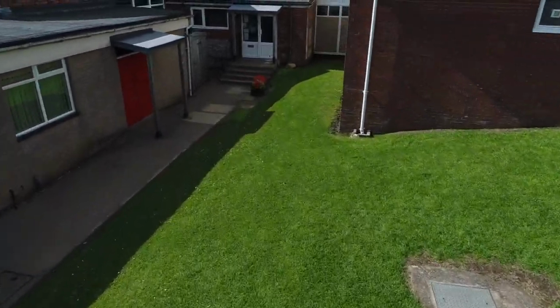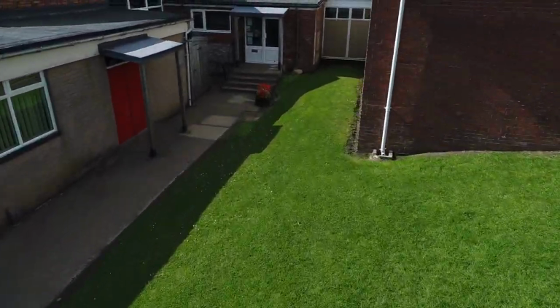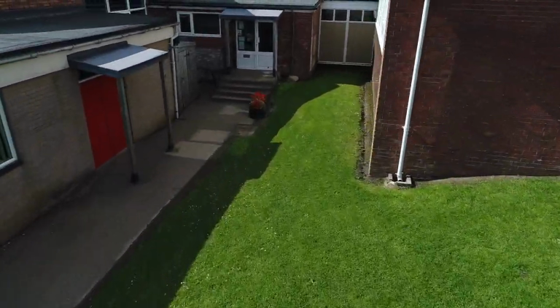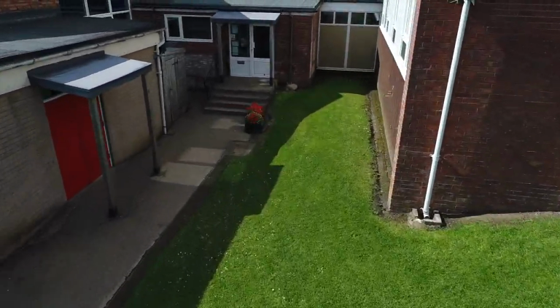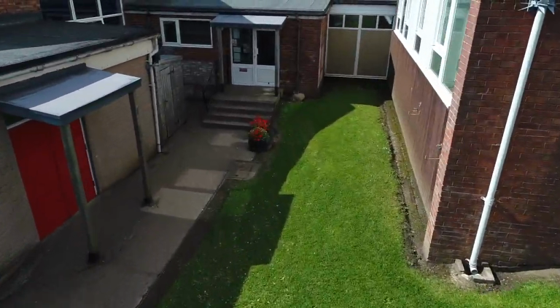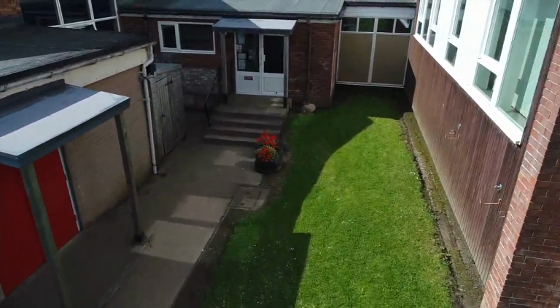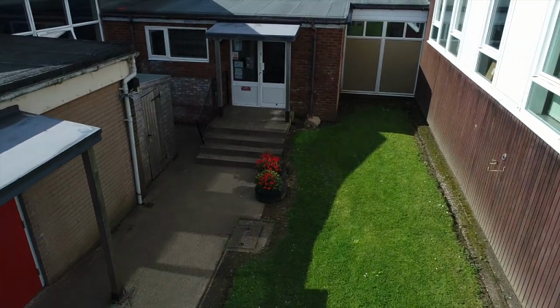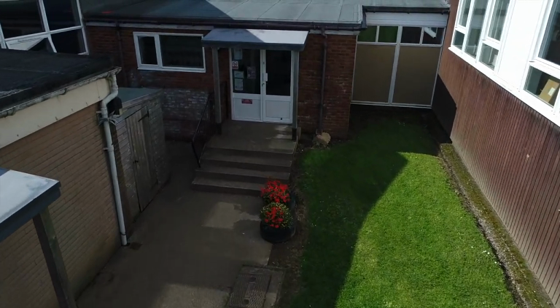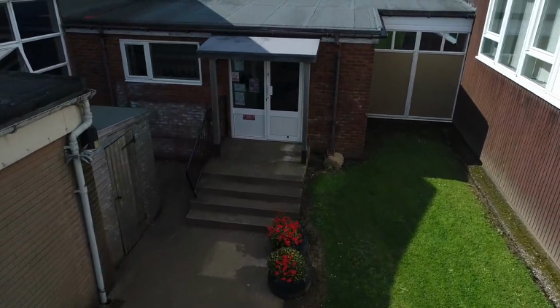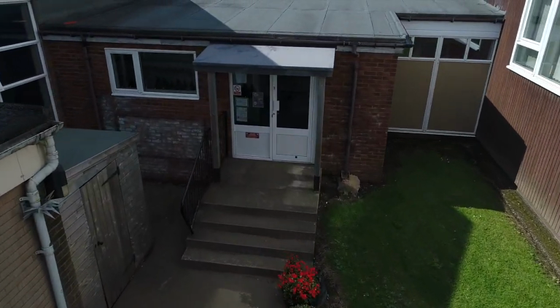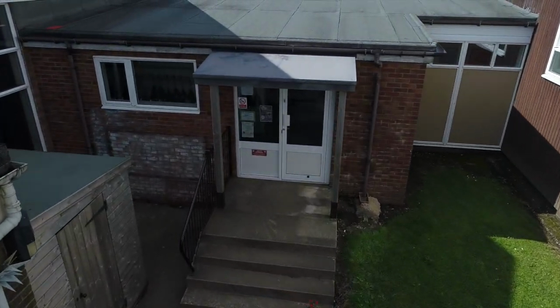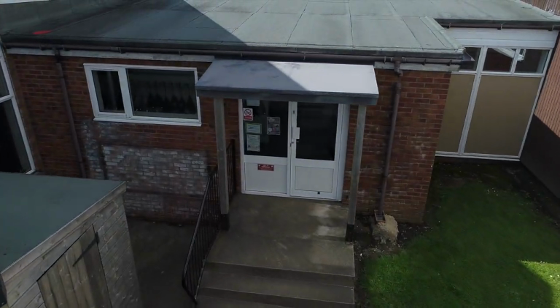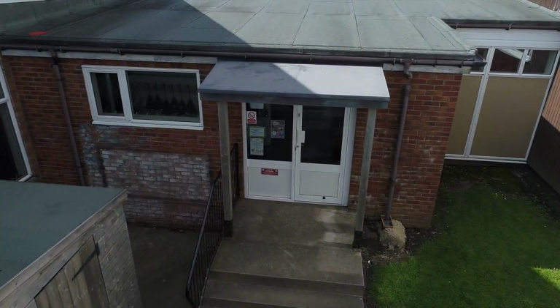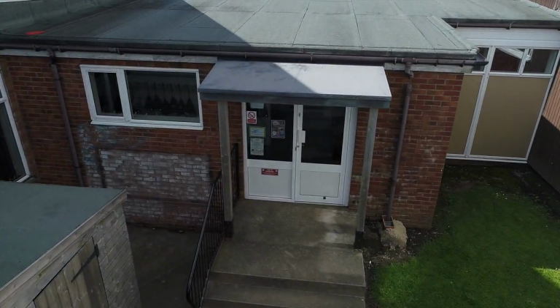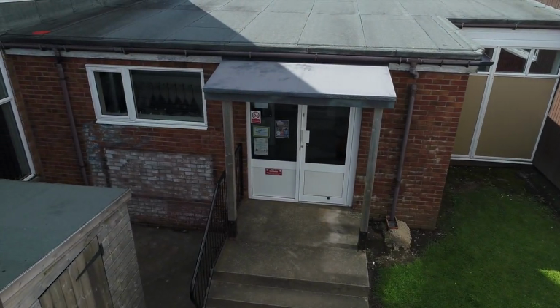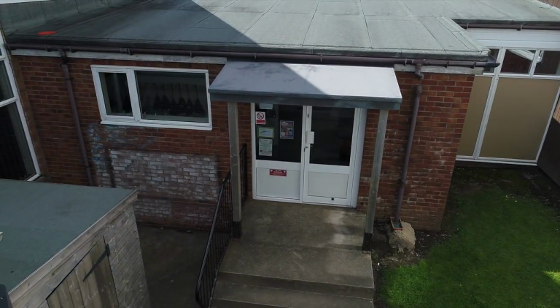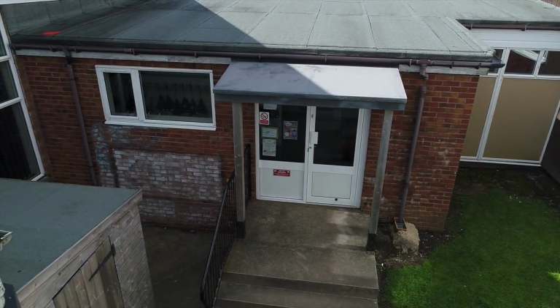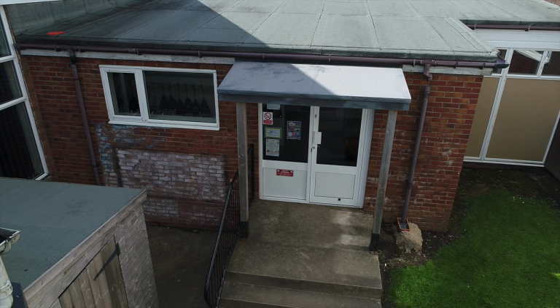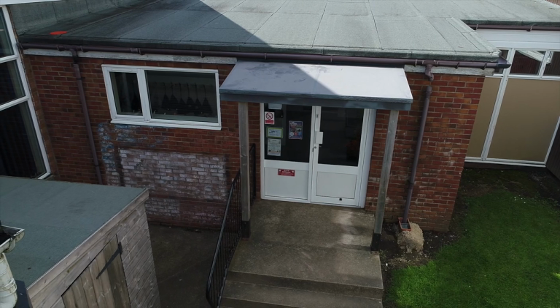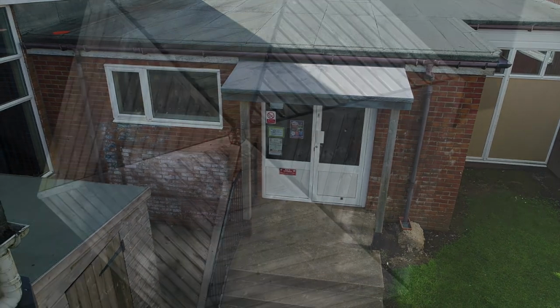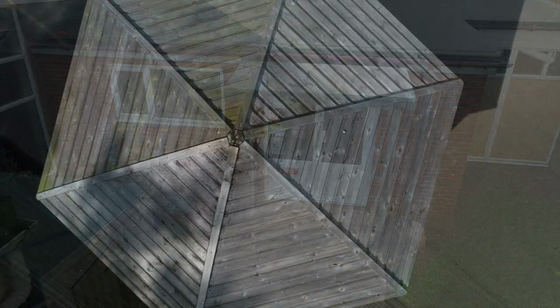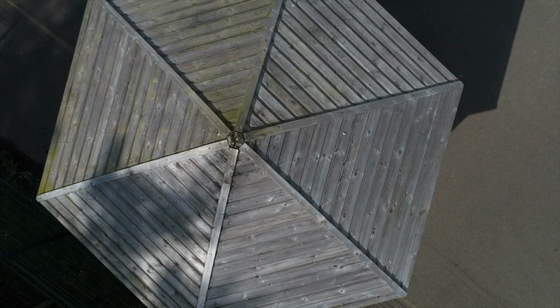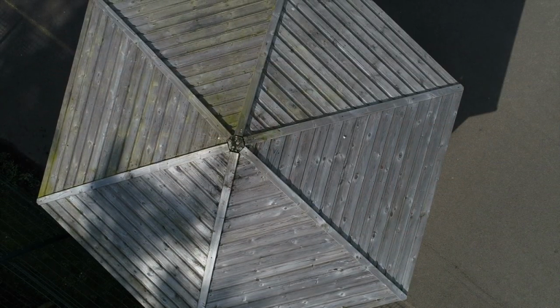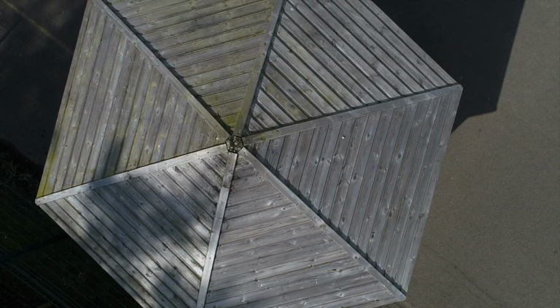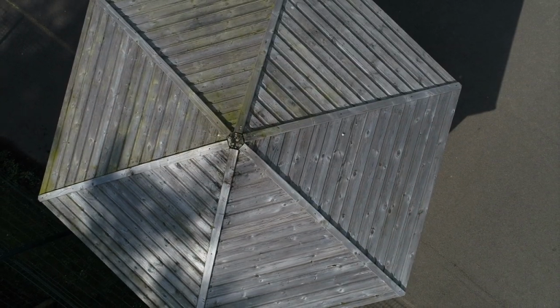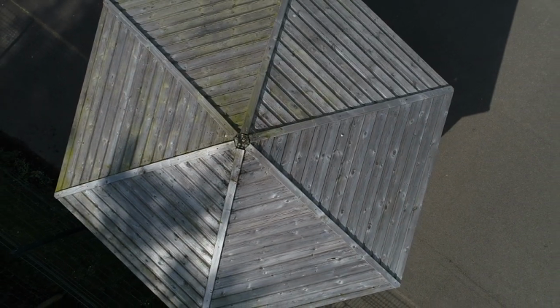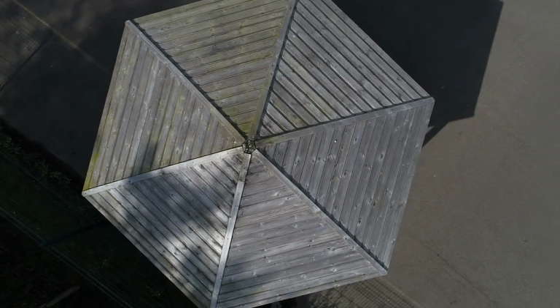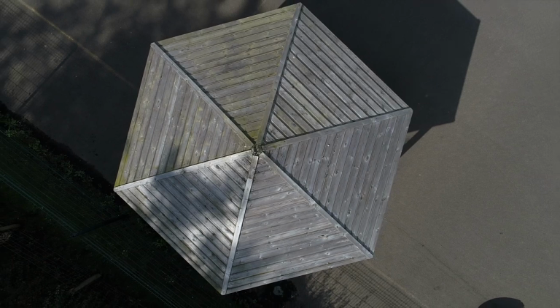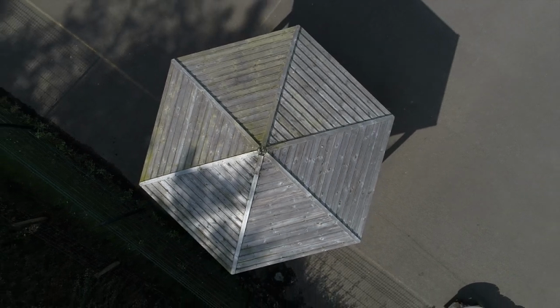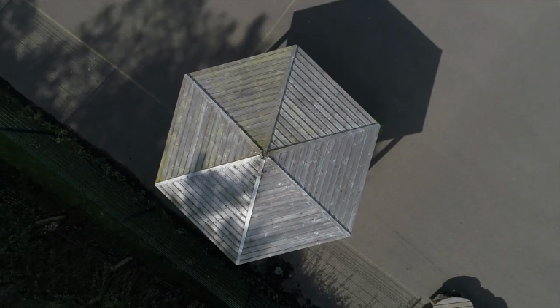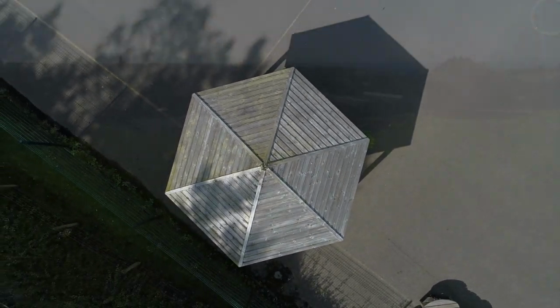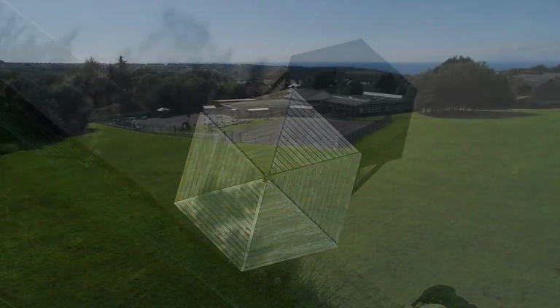Here we are travelling to the Year 3 and 4 entrance. Can you guess what this is? It's our bandstand where we play and read.